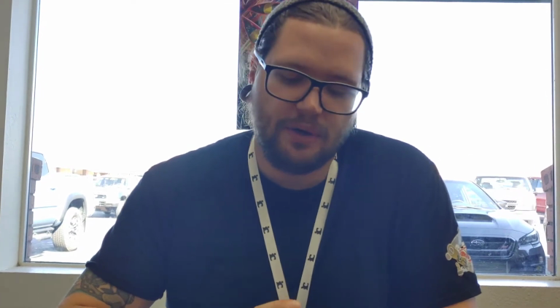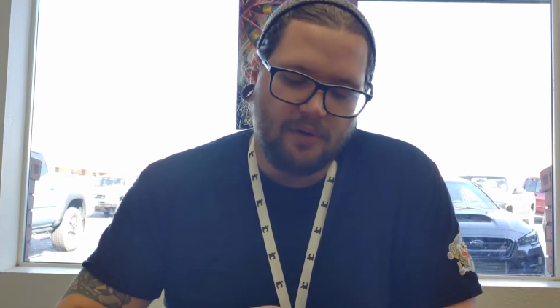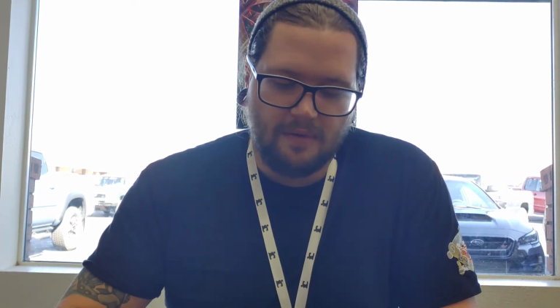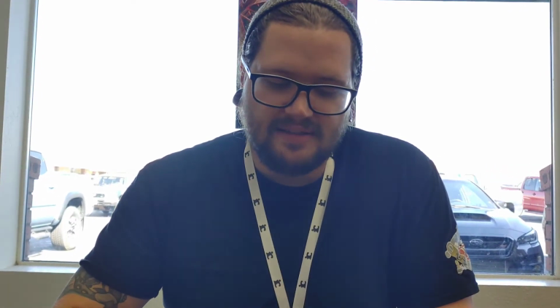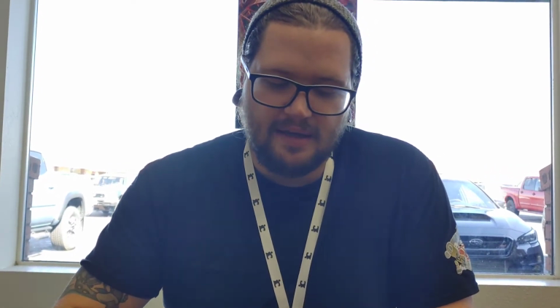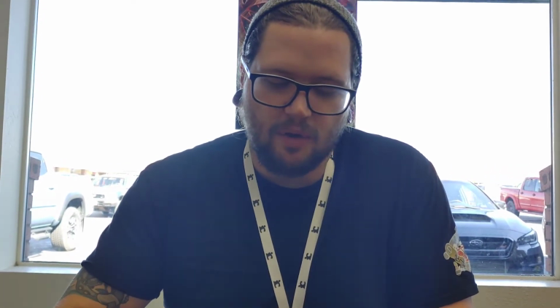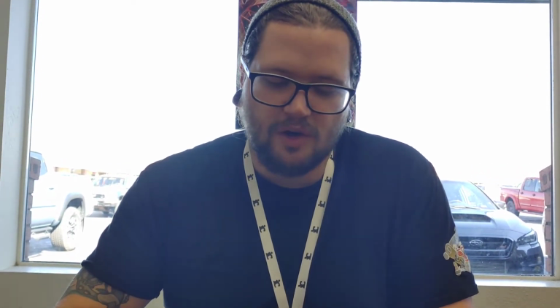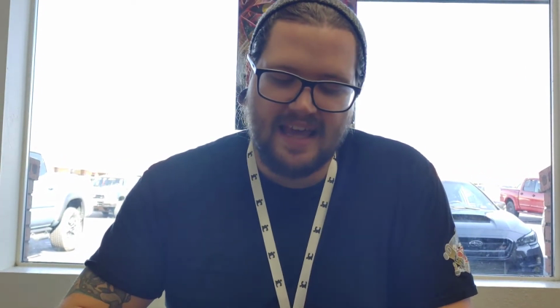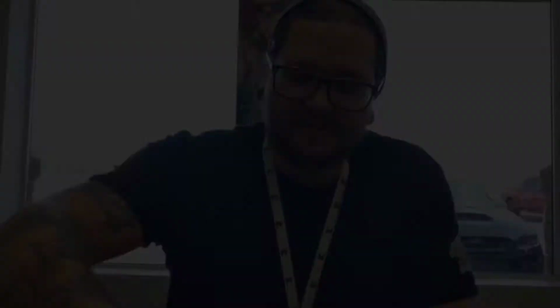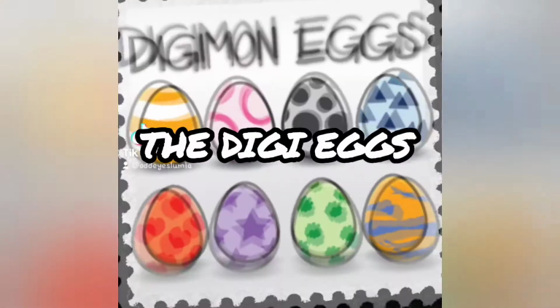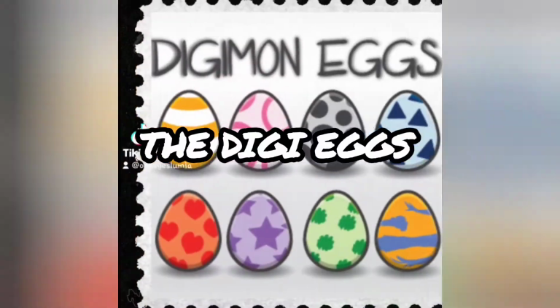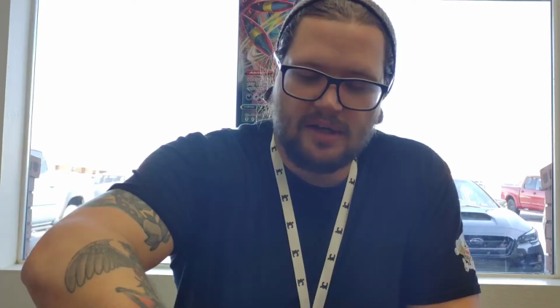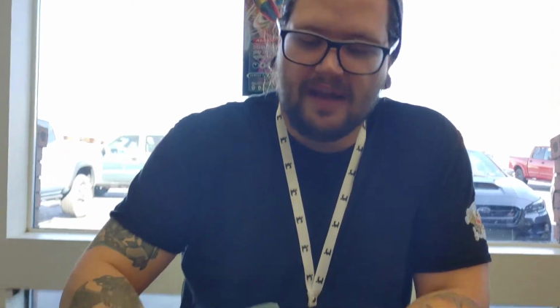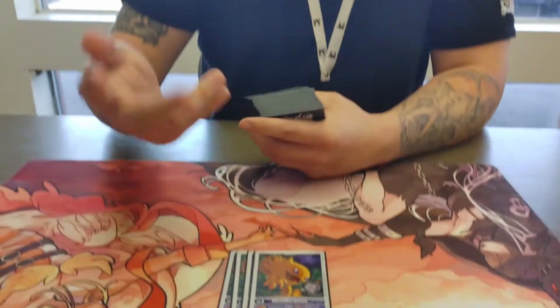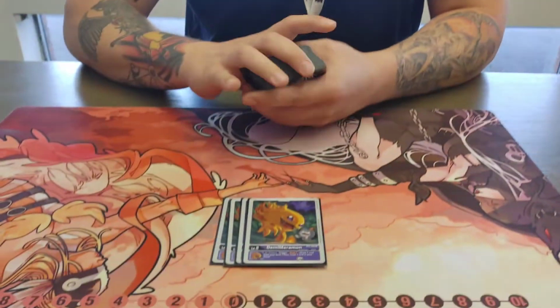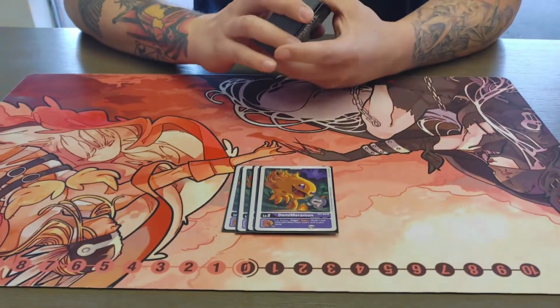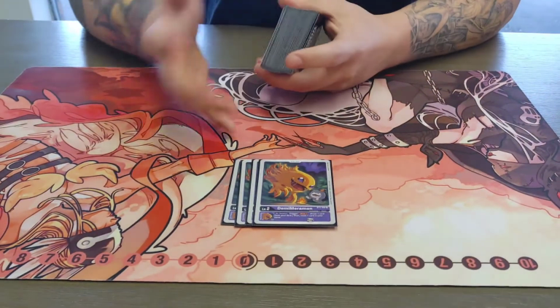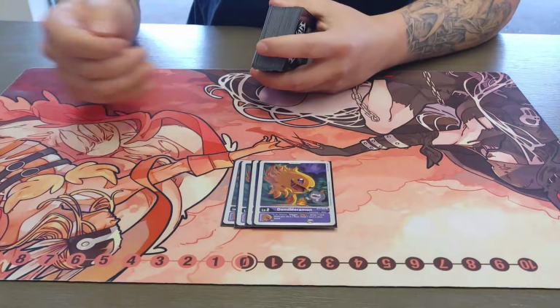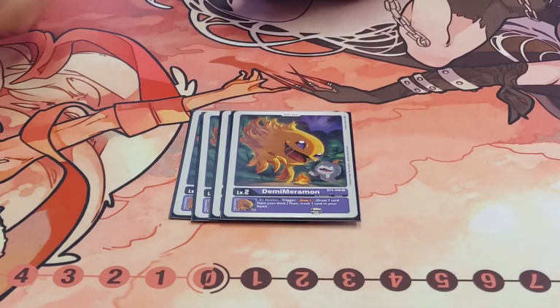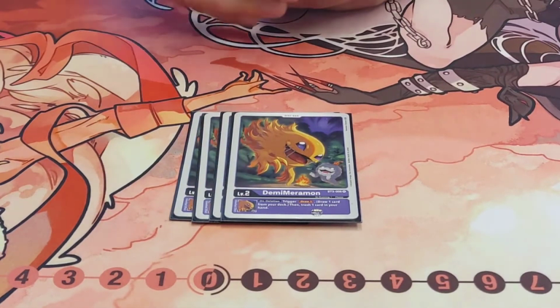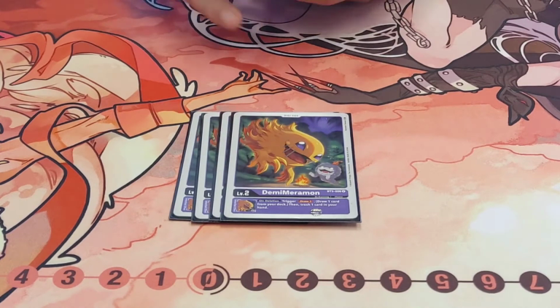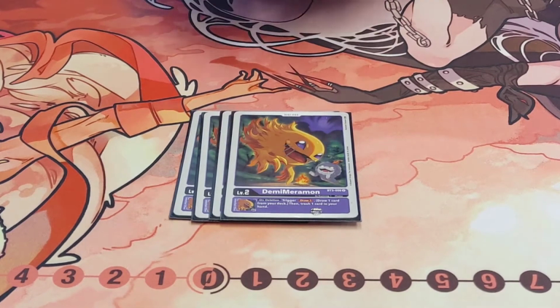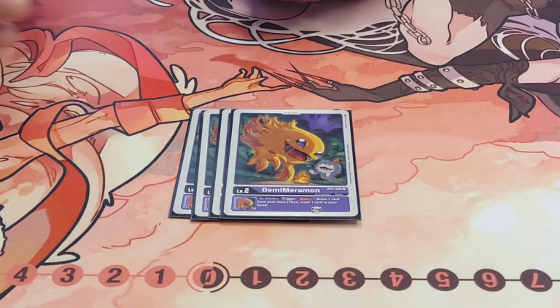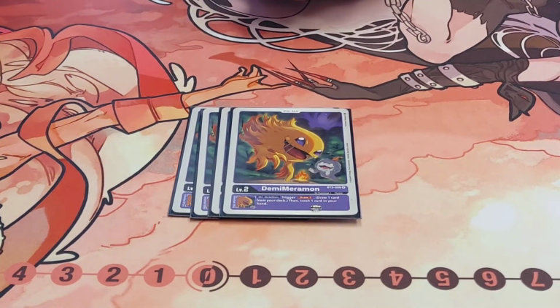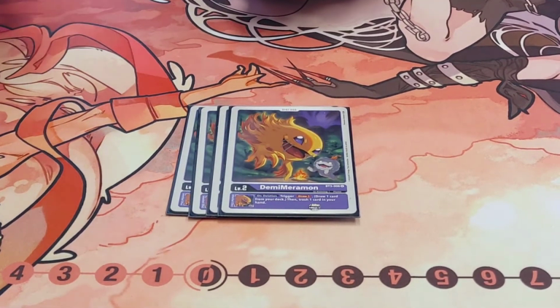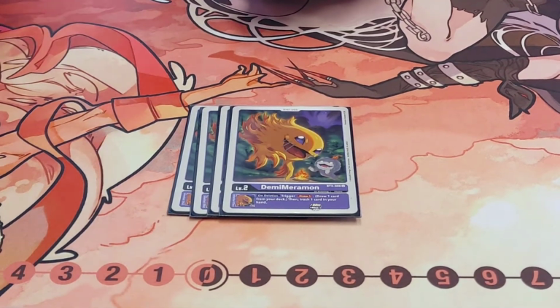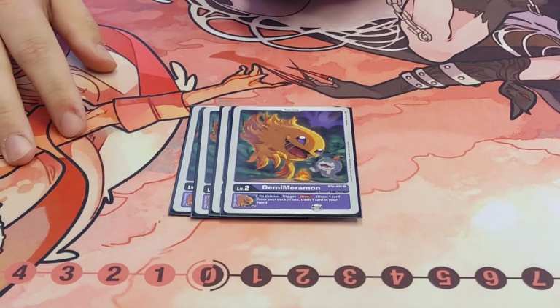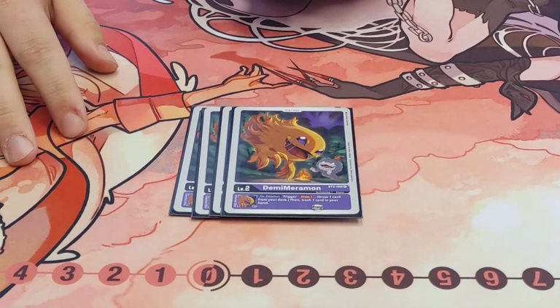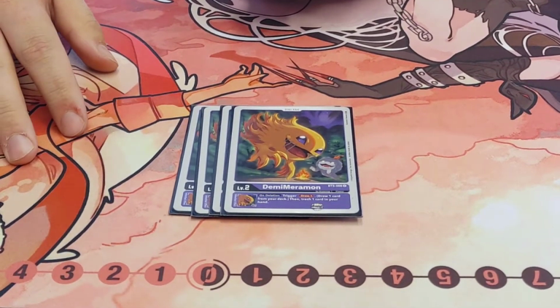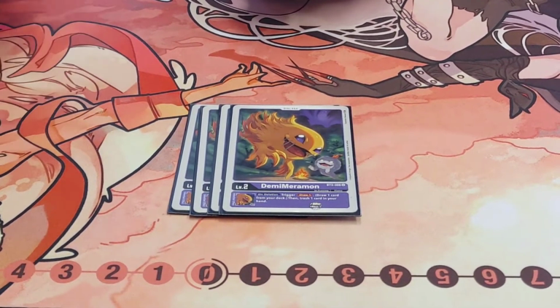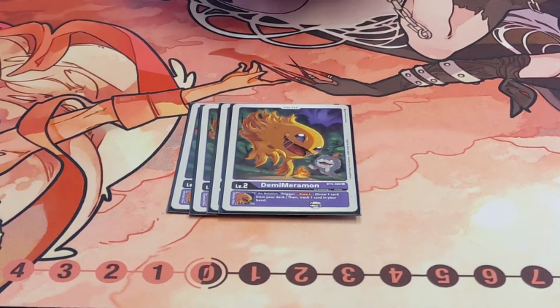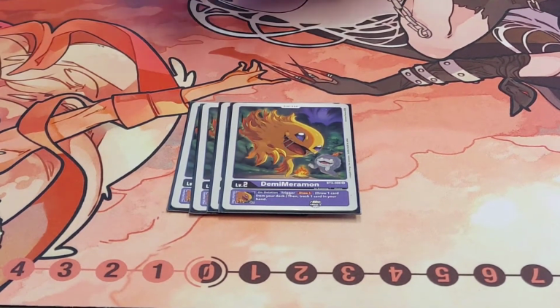So we're going to go over my deck. We have four Demi-Meramon — just really good for filtering through the deck. You want to be able to draw through the deck as fast as possible, so it's just really fantastic in that sense.